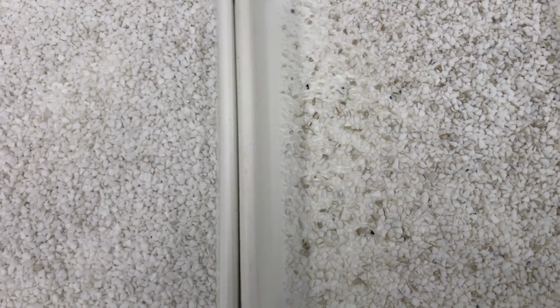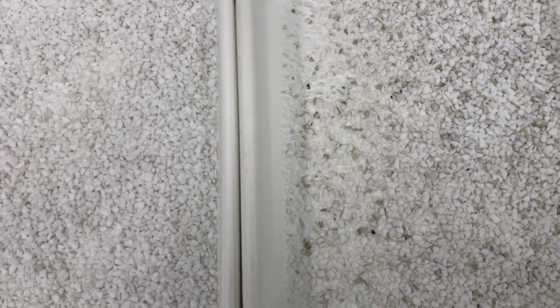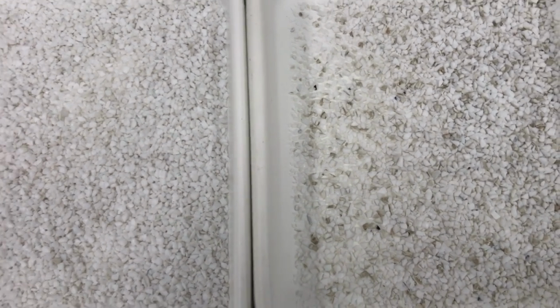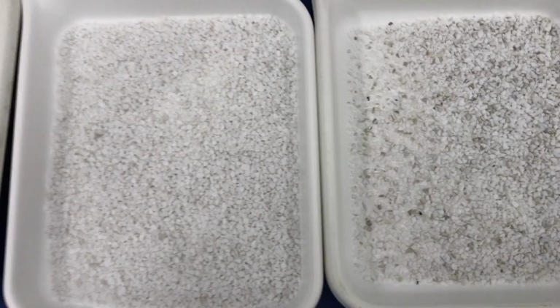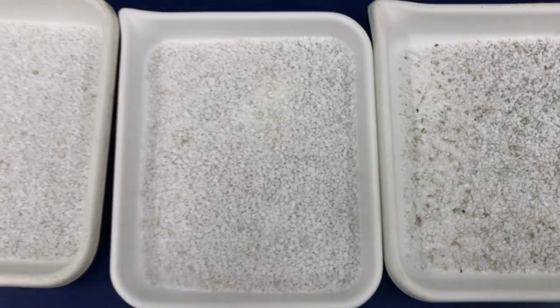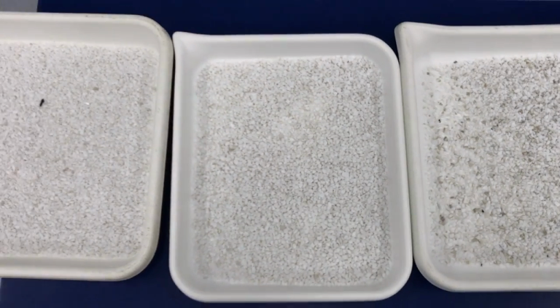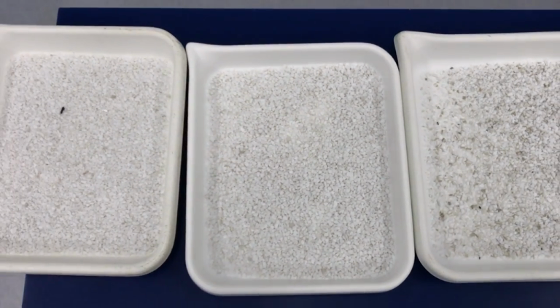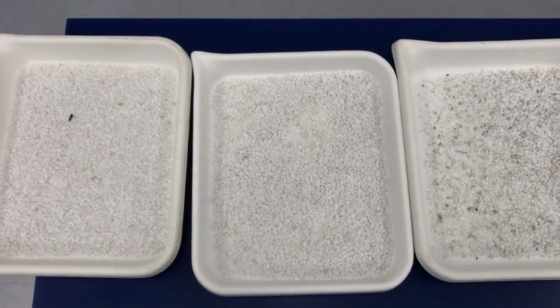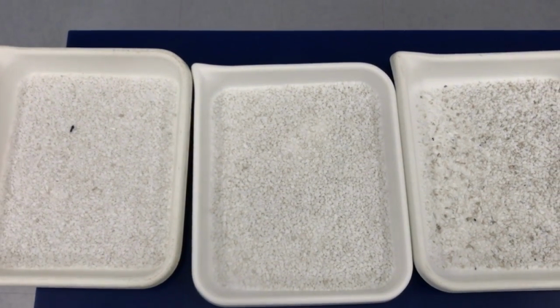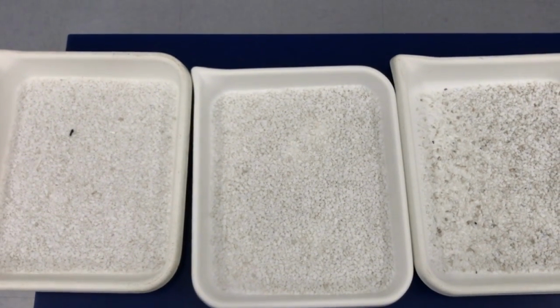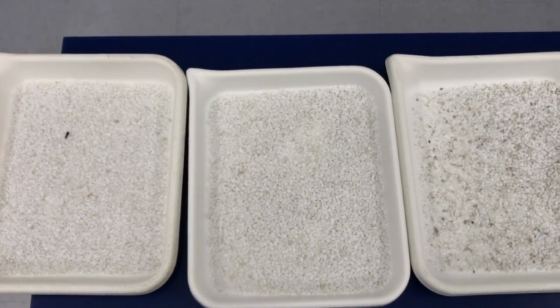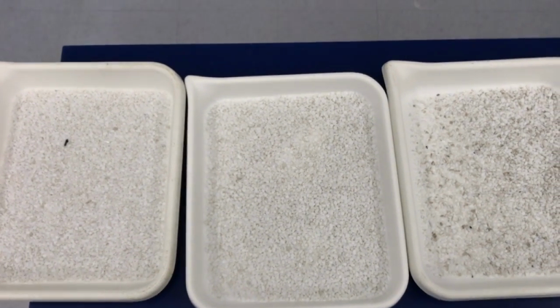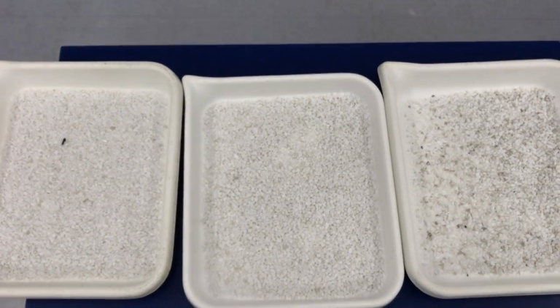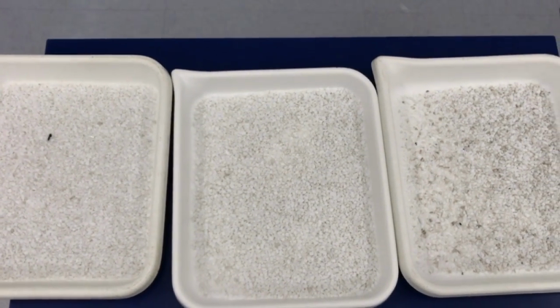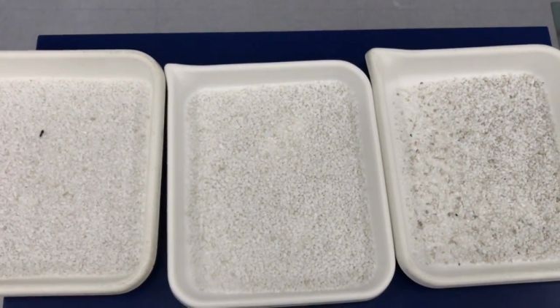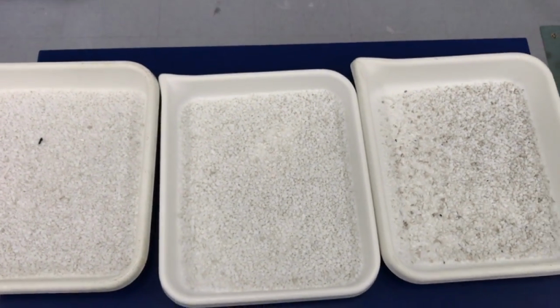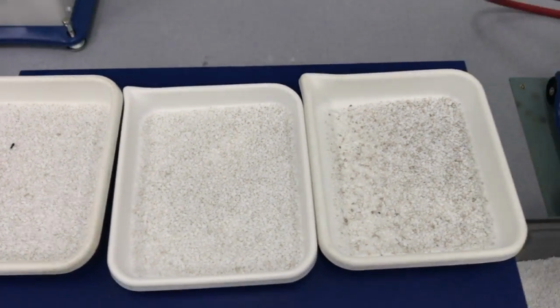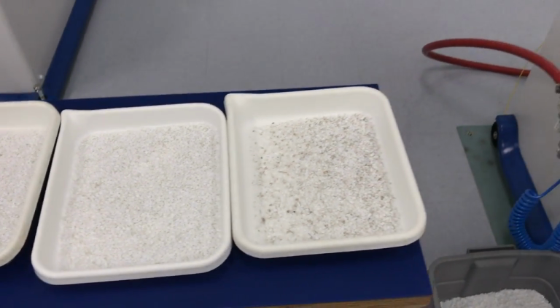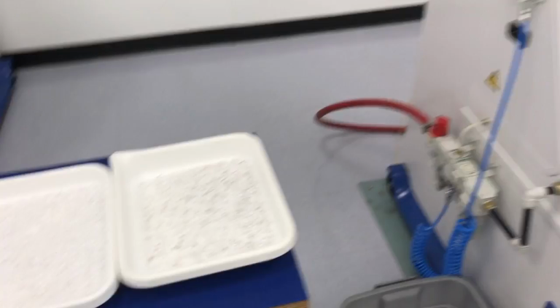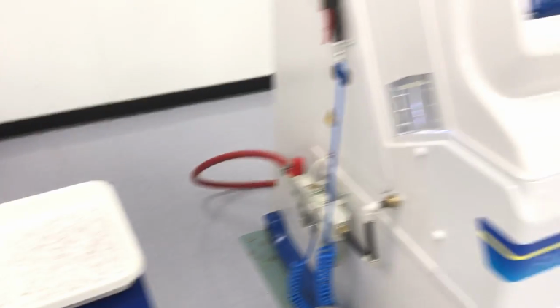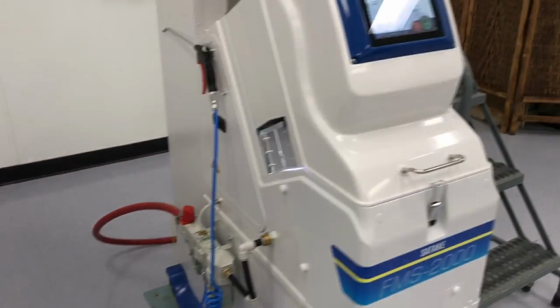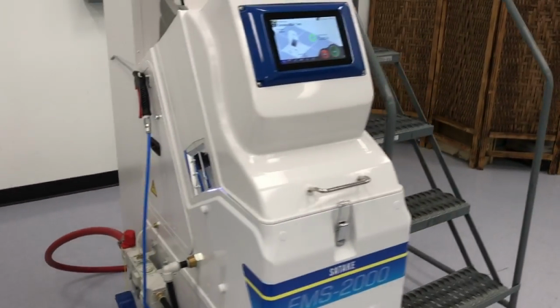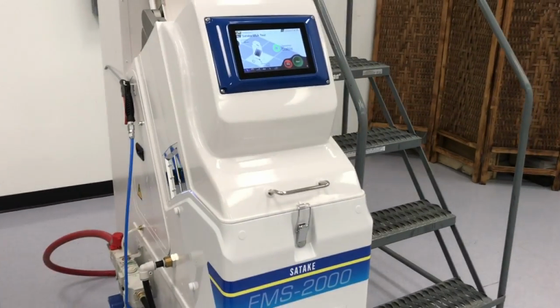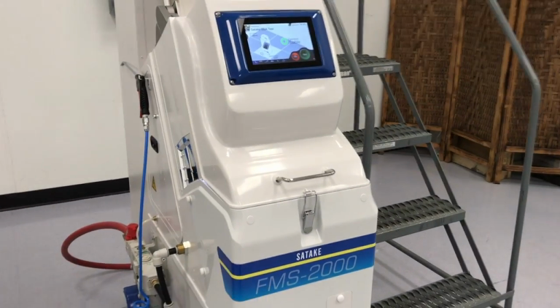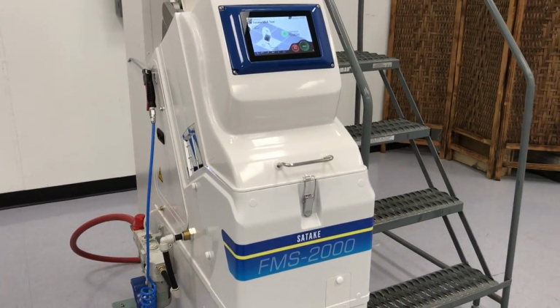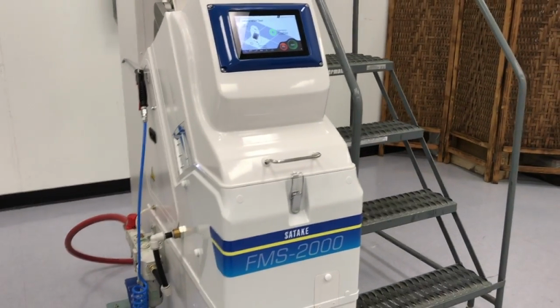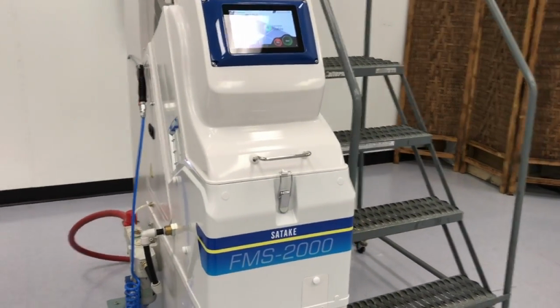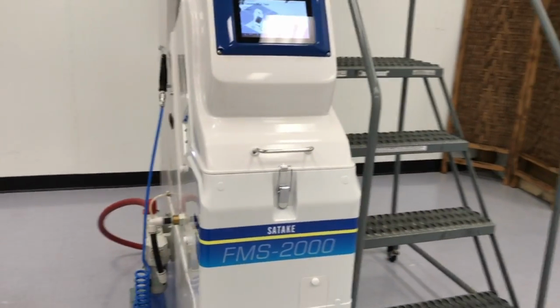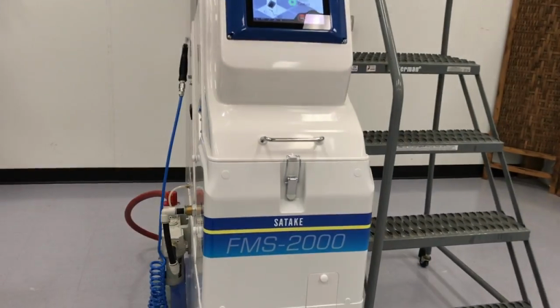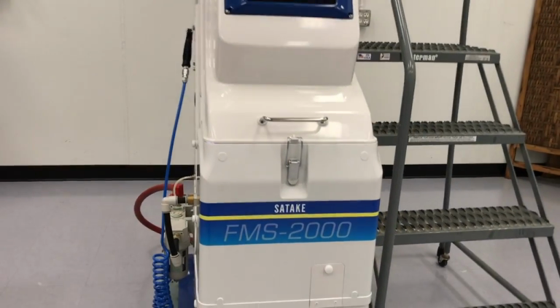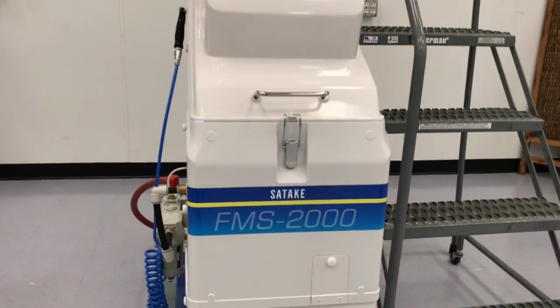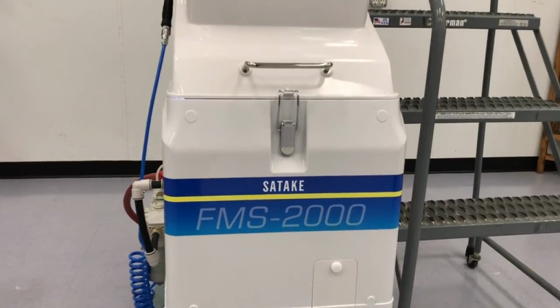There we go. It's at 4,000 pounds an hour. That's the FMSF machine.